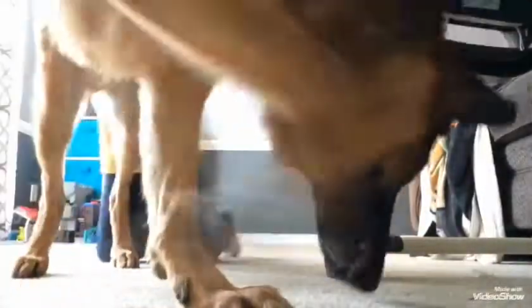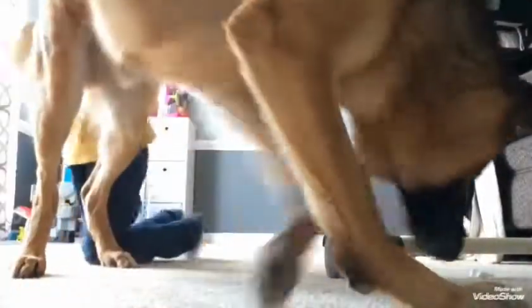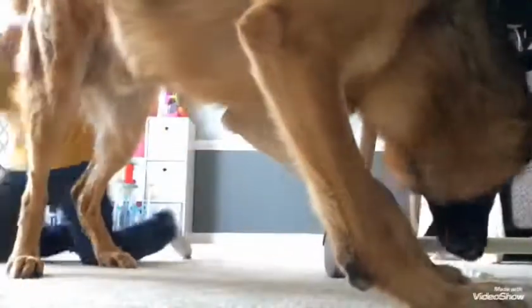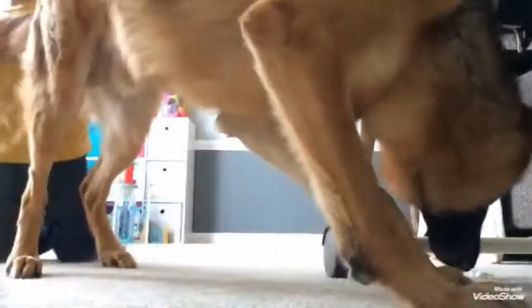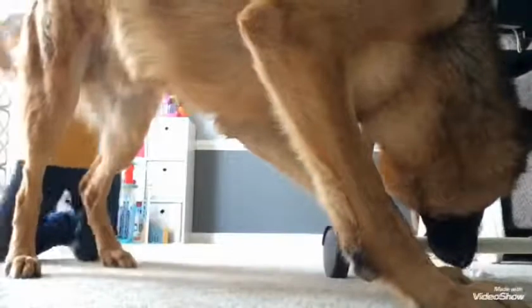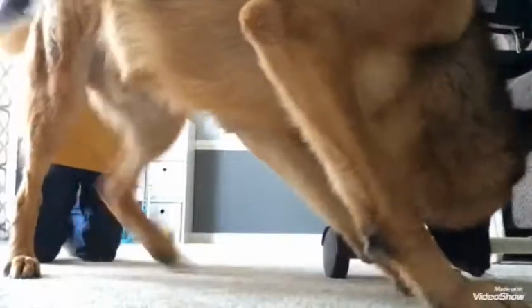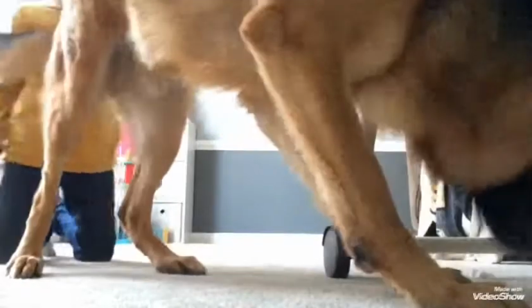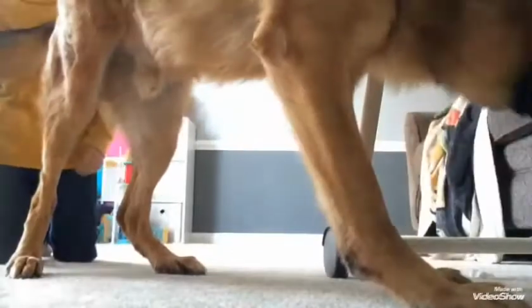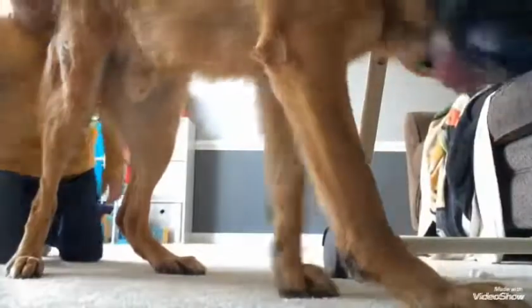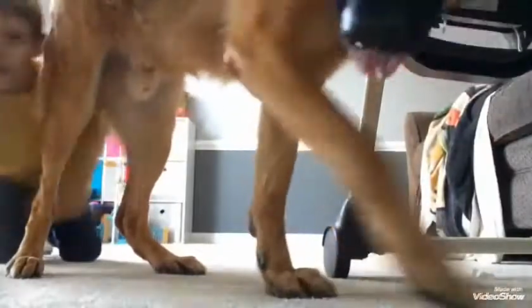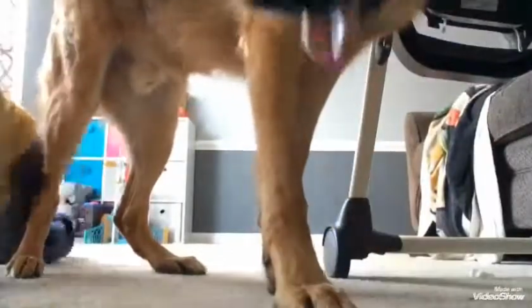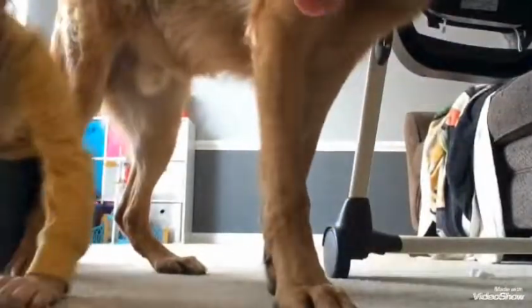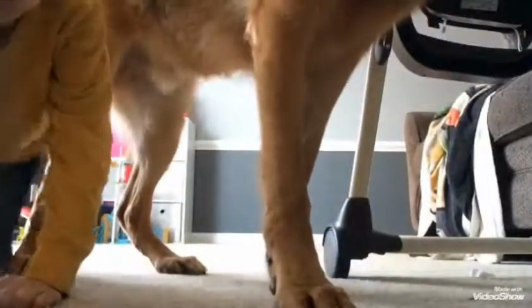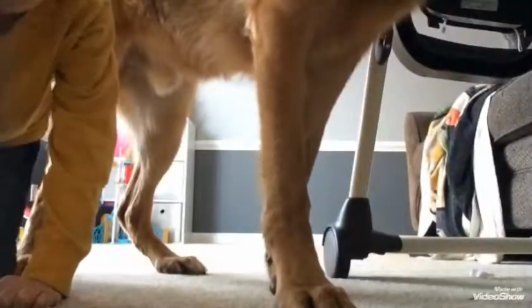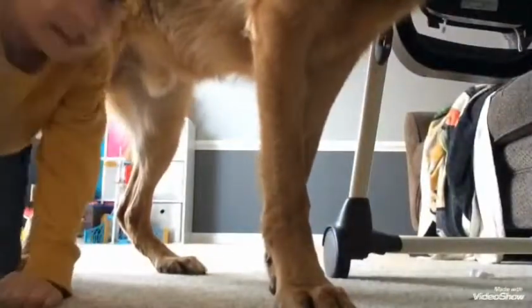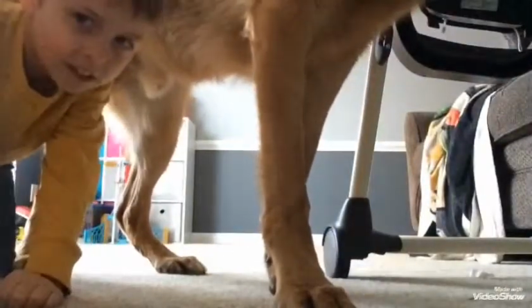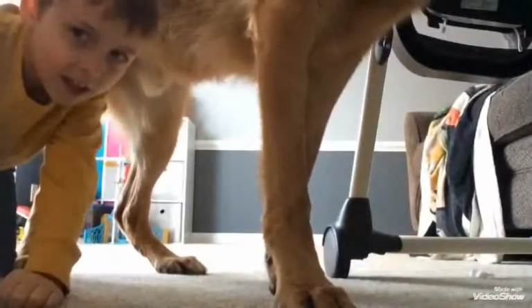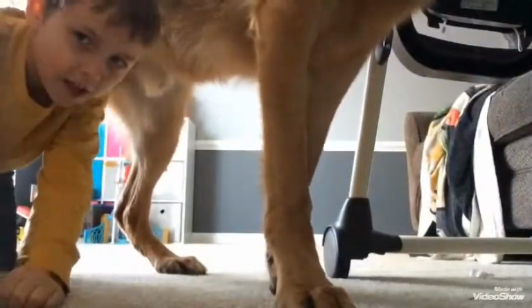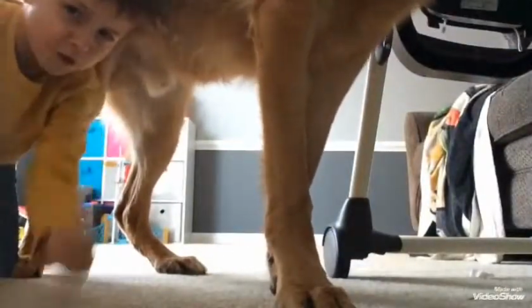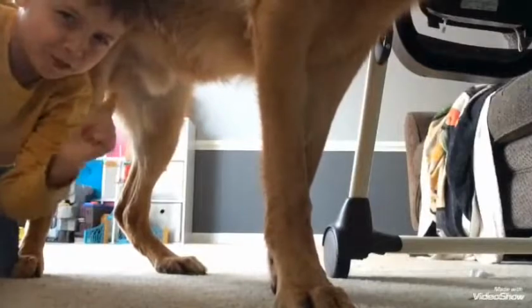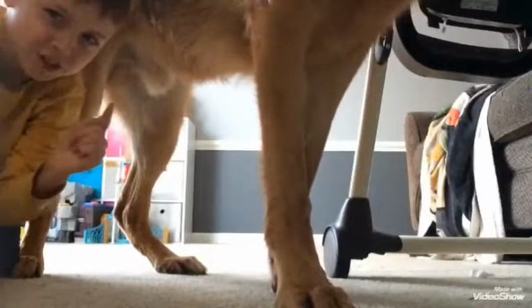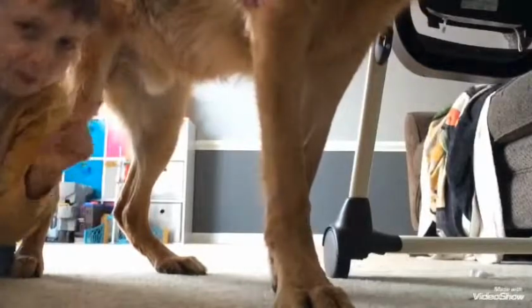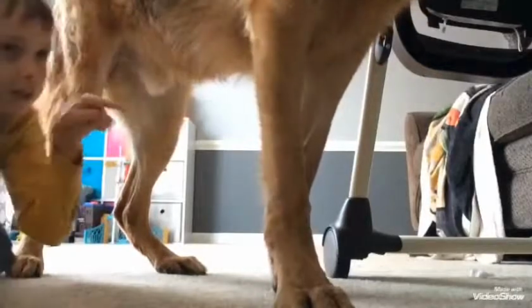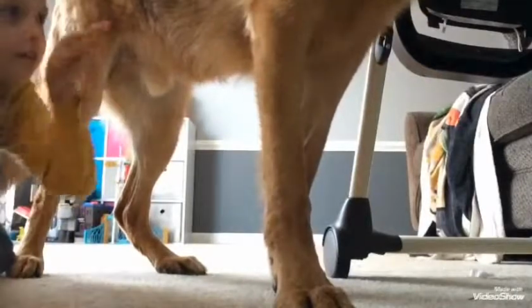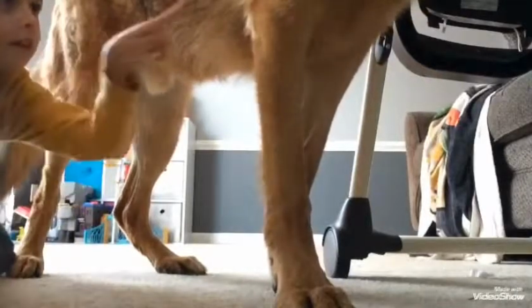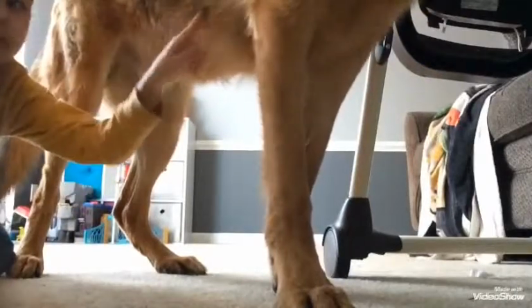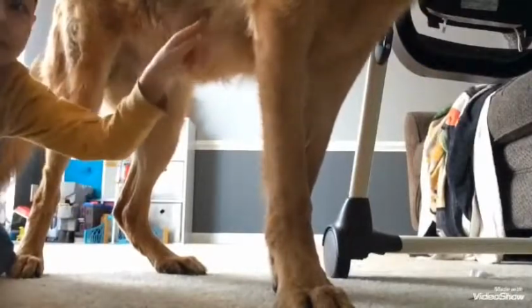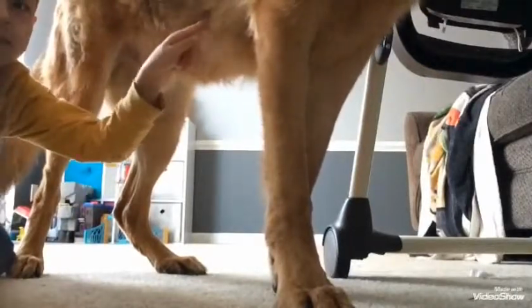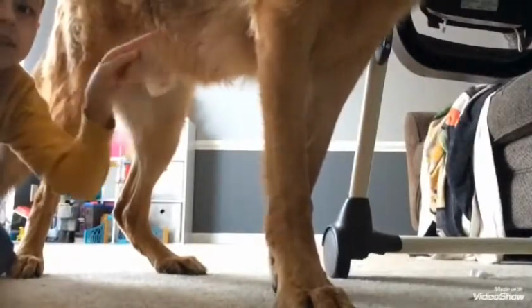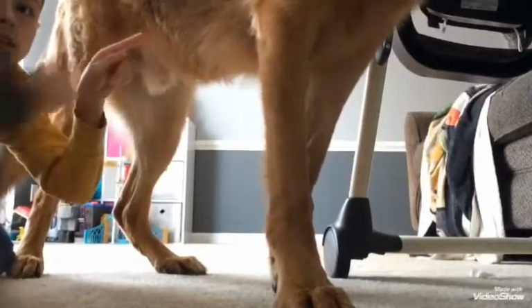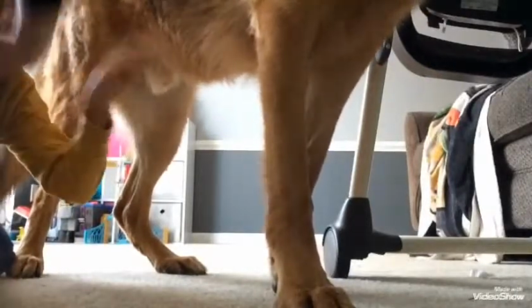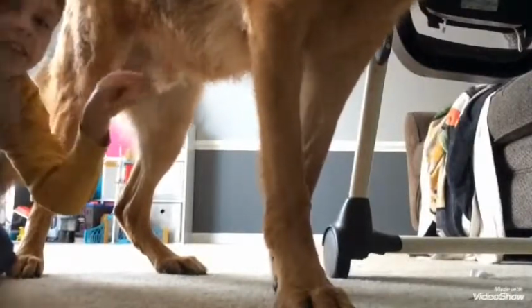Step number one: you have to touch the puppy. Perfect, all right.